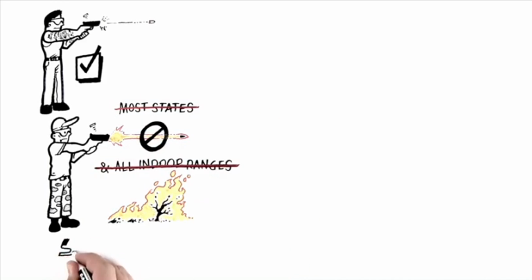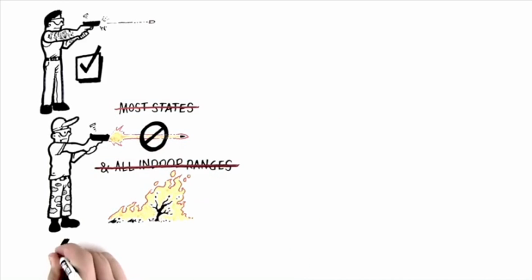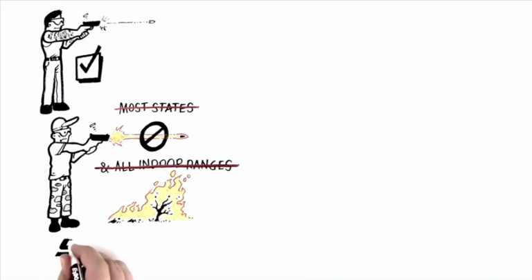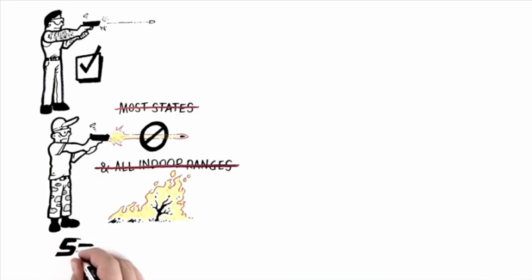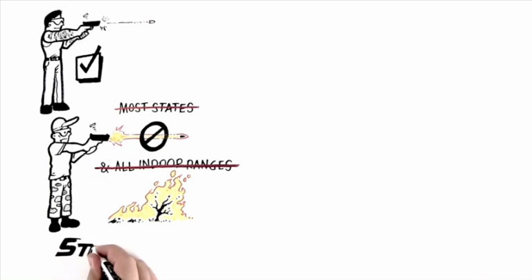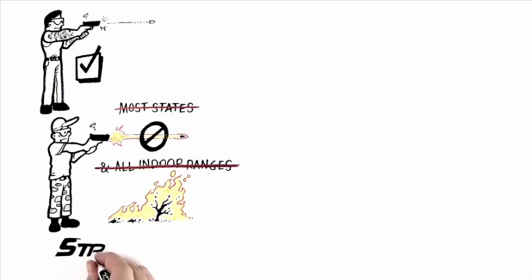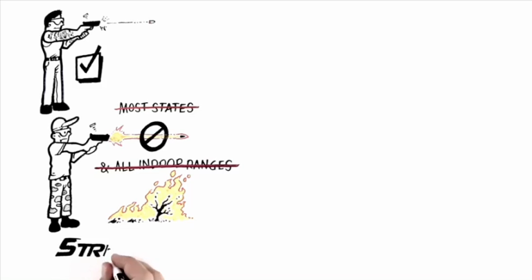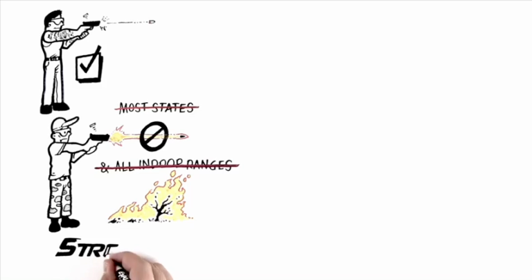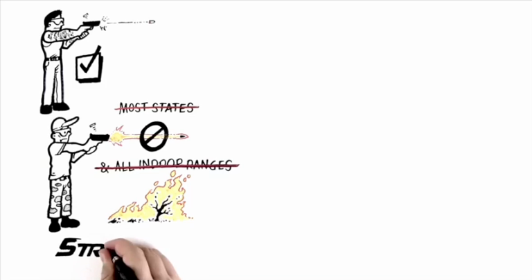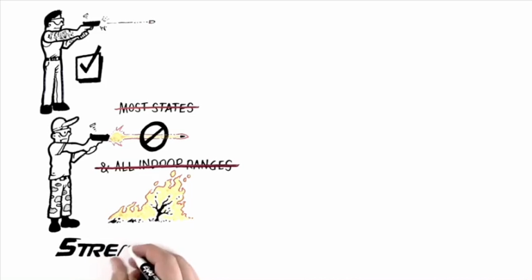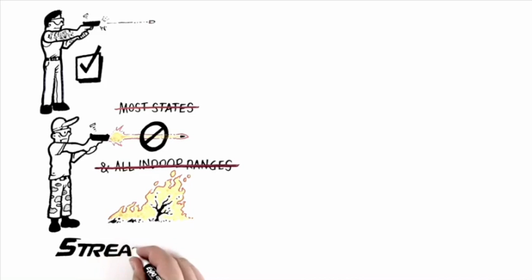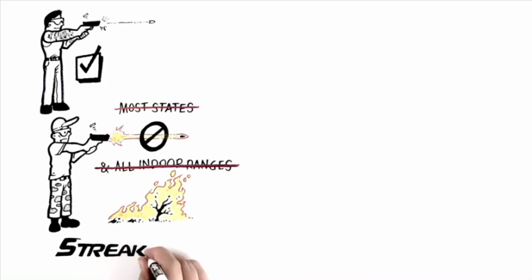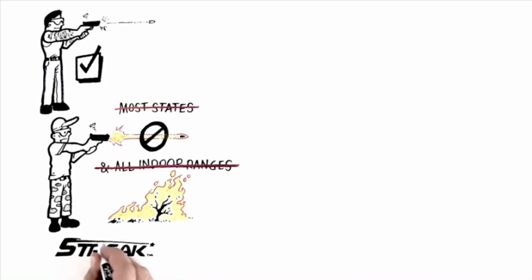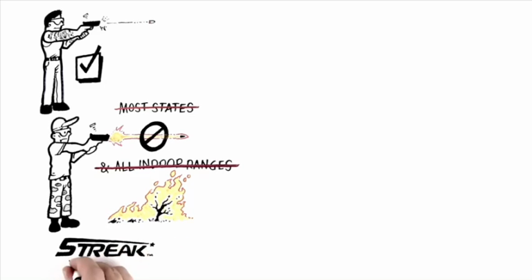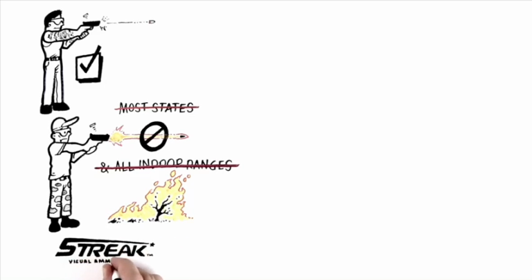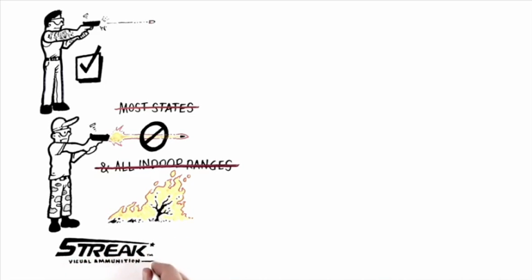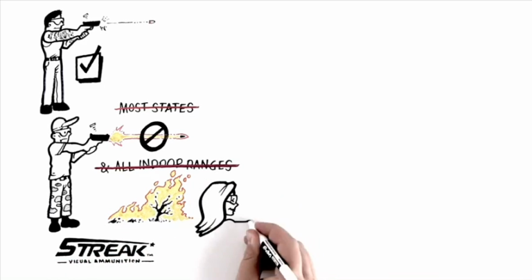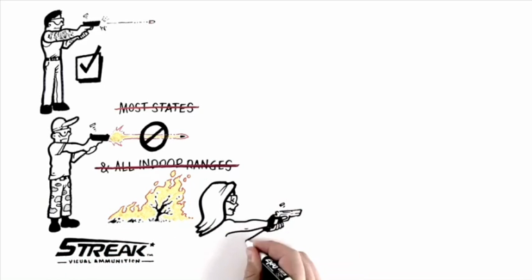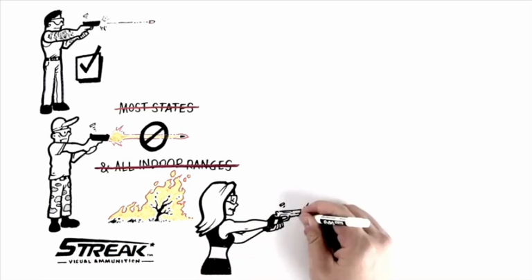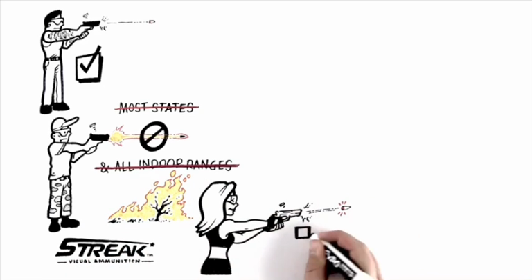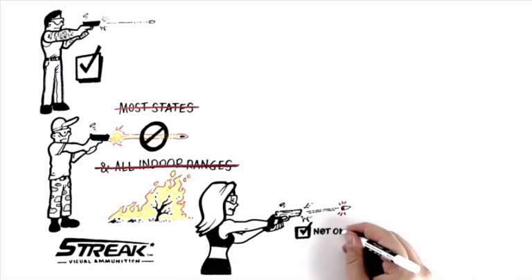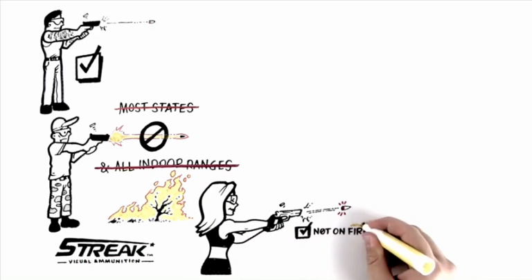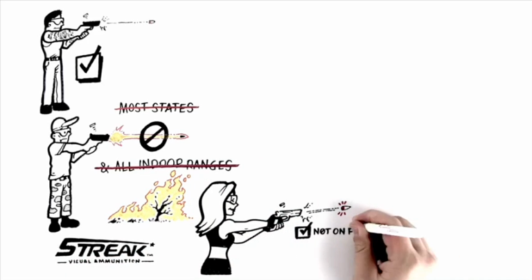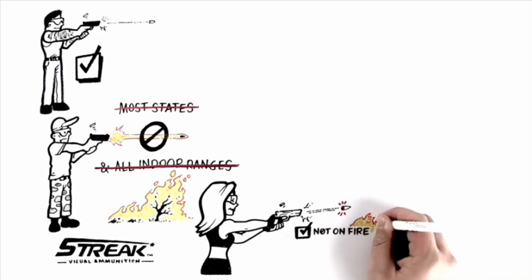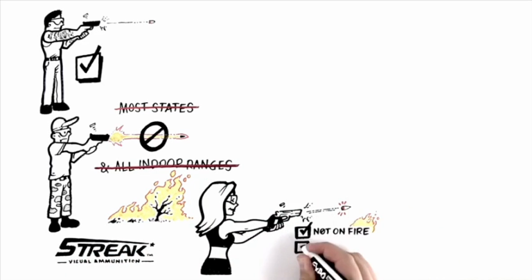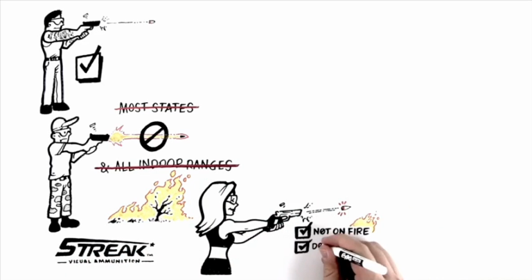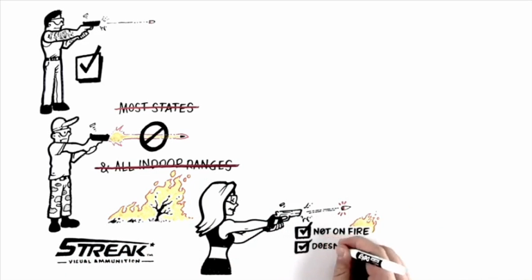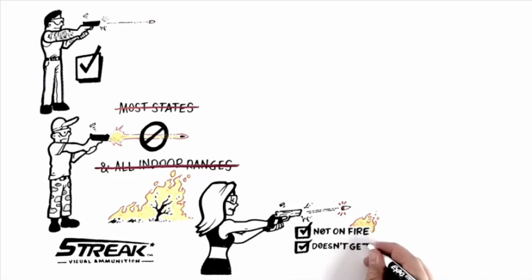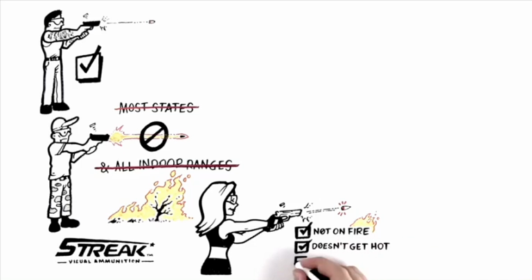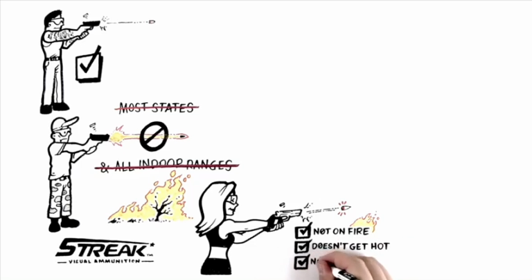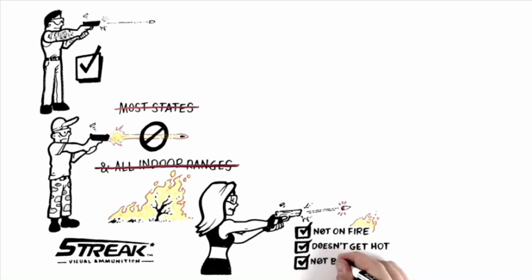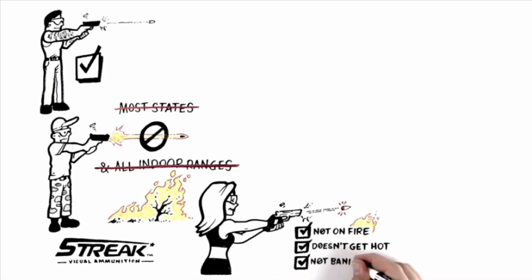Streak visual ammunition is the coolest ammo to hit the market in decades. You can see it, it's not on fire, doesn't get hot, and it's not banned.